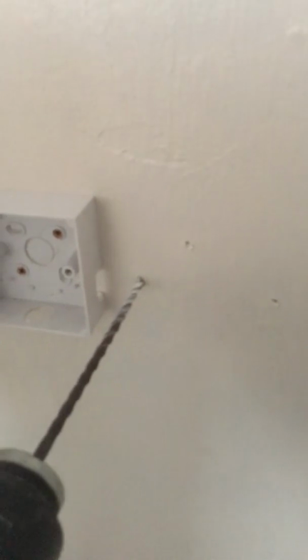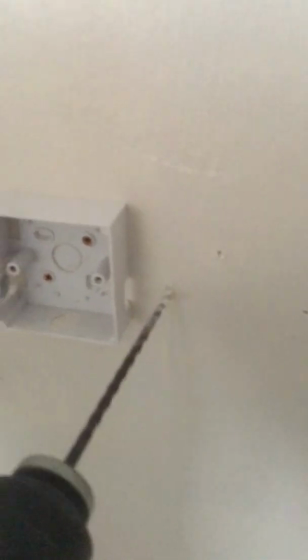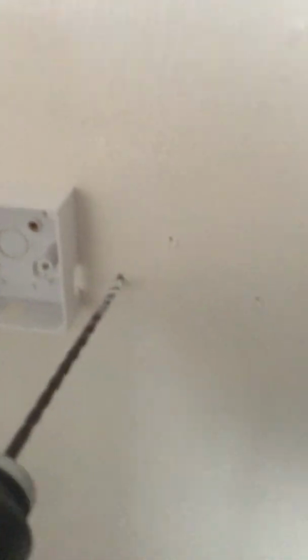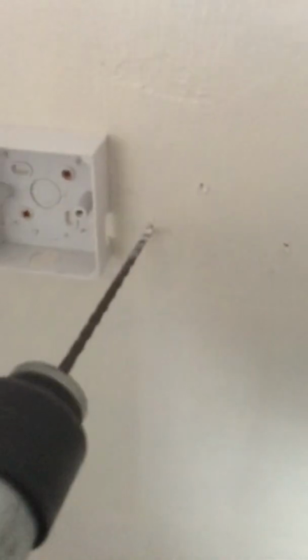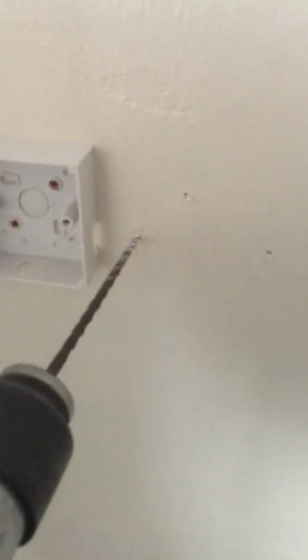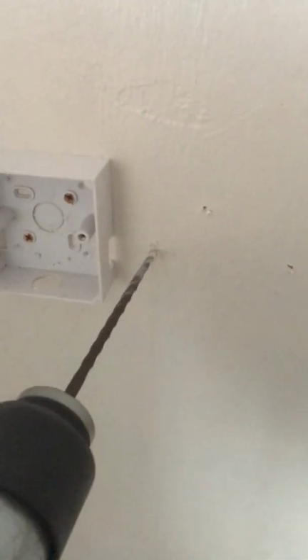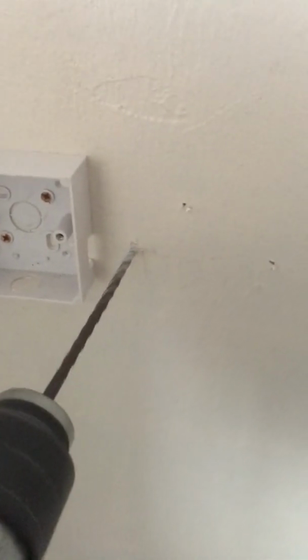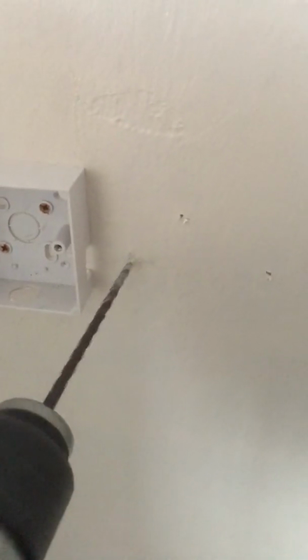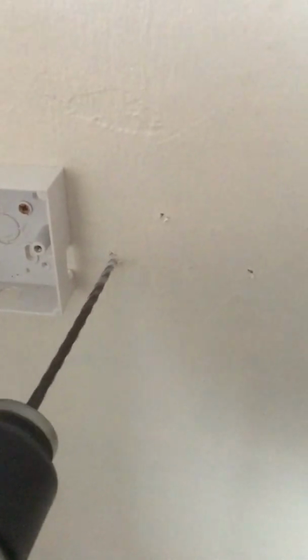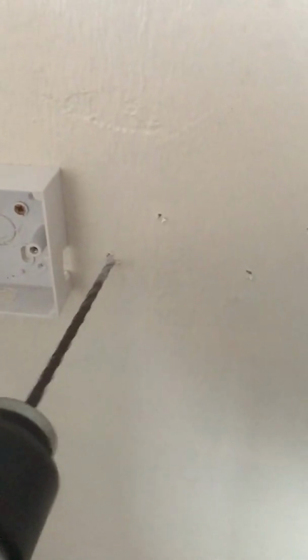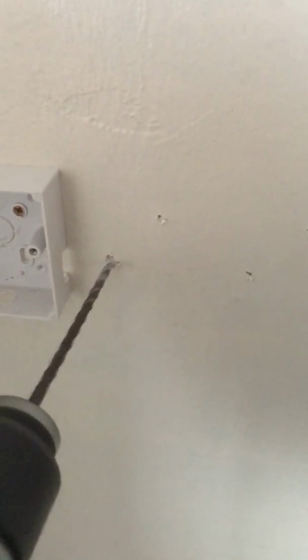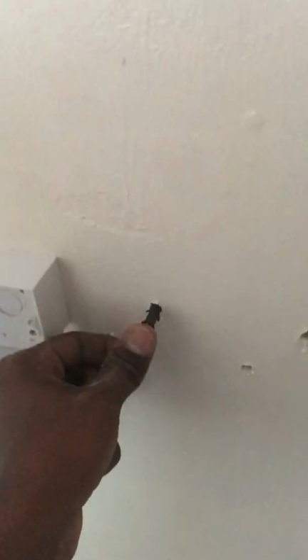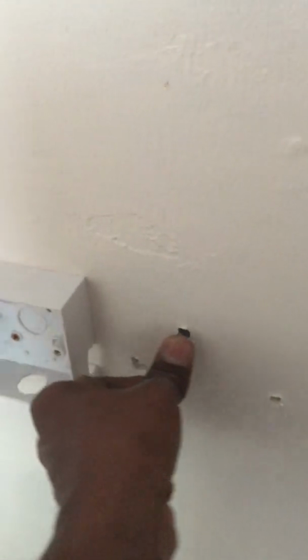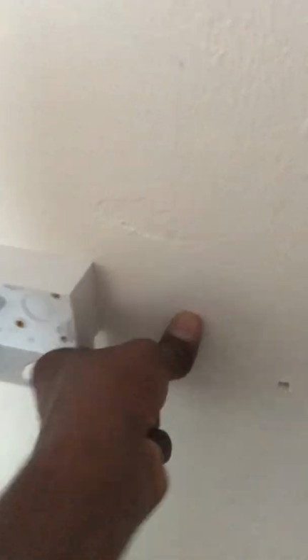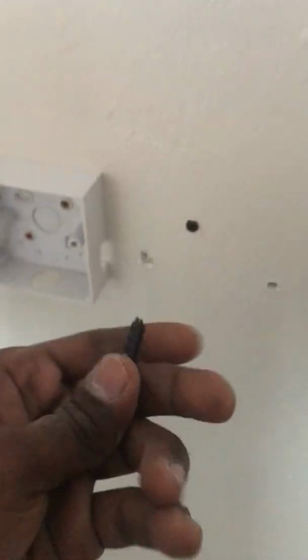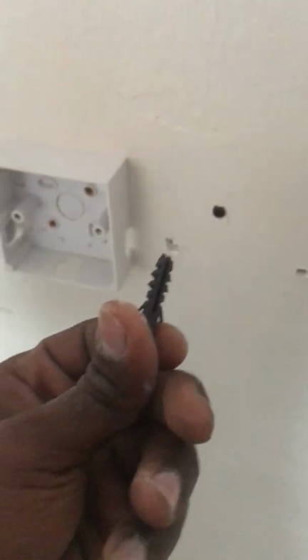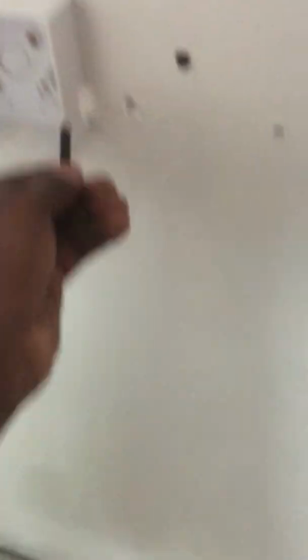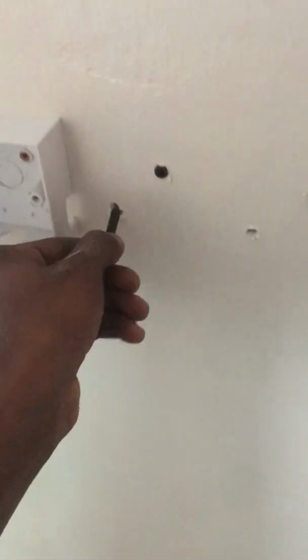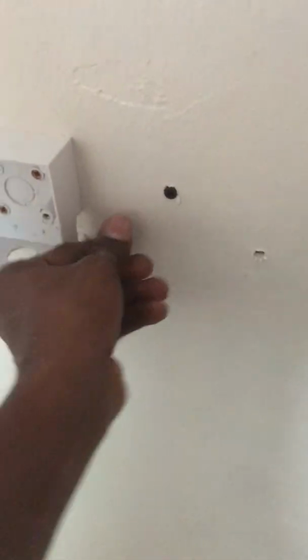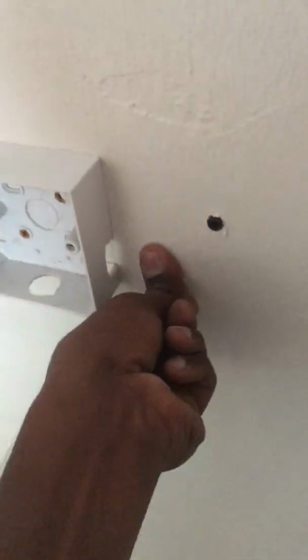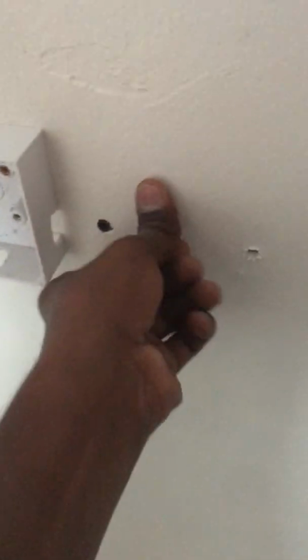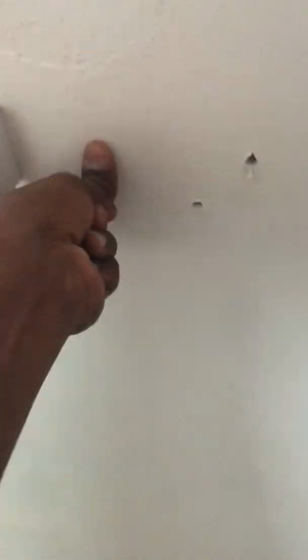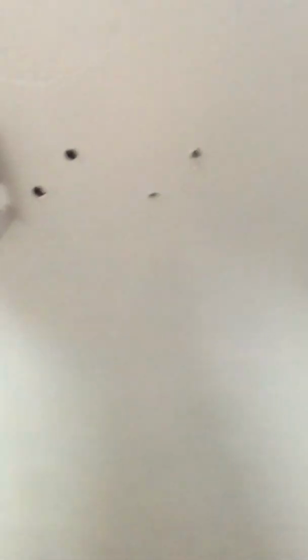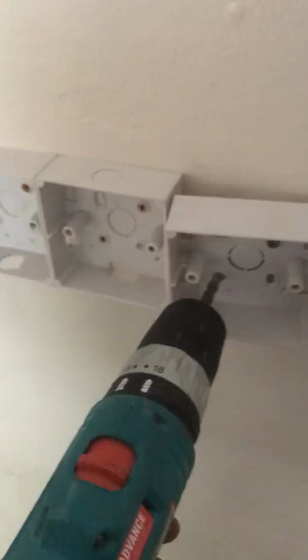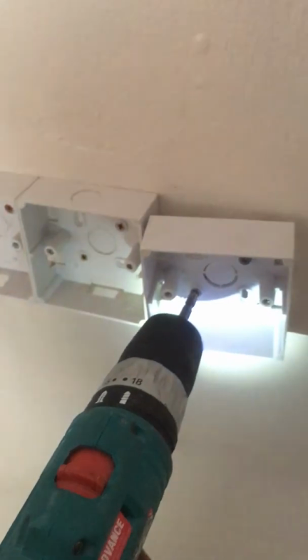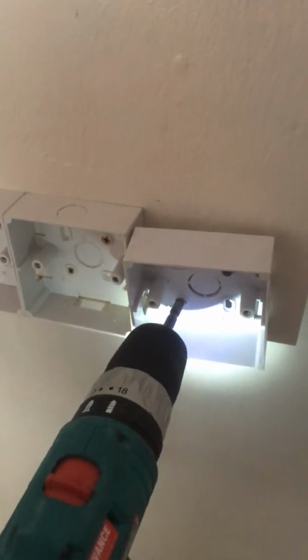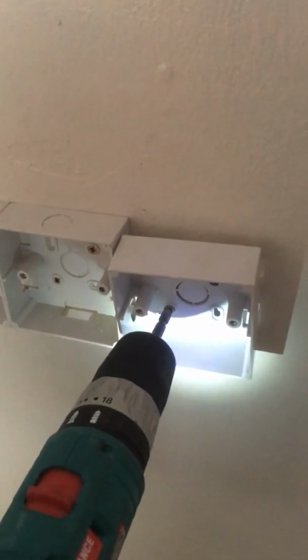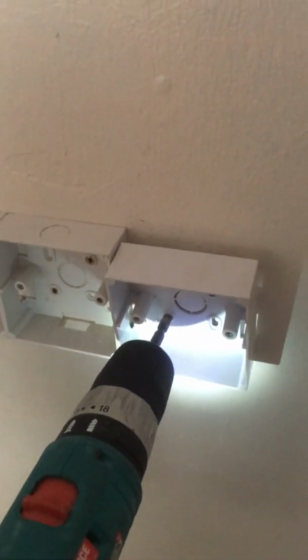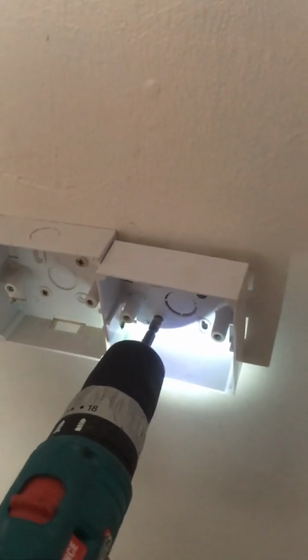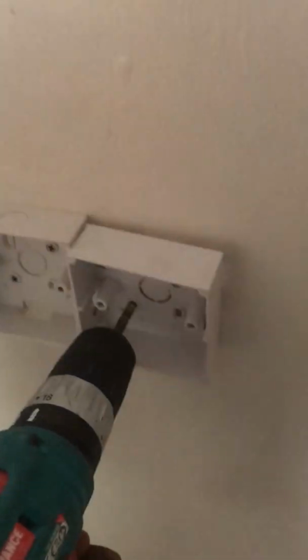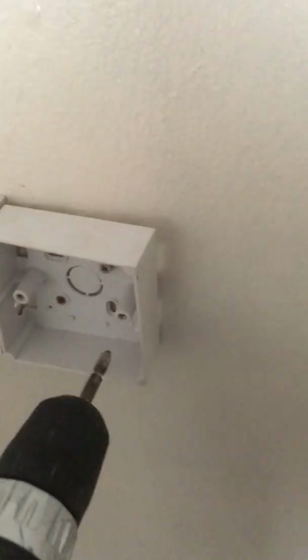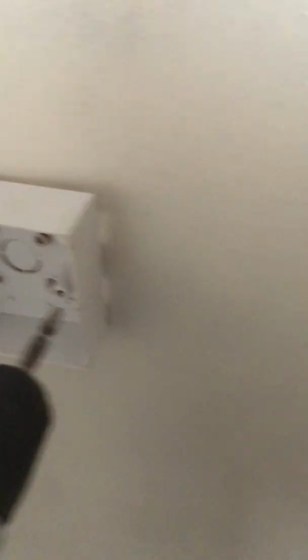Use a hammer drill with a 6 mm drill bit to drill the wall so you can put the wall plug in easily. Then use a battery drill to screw the socket base onto the wall.